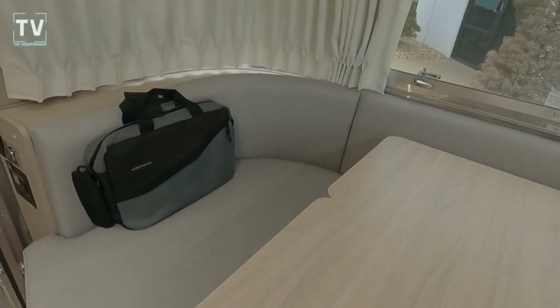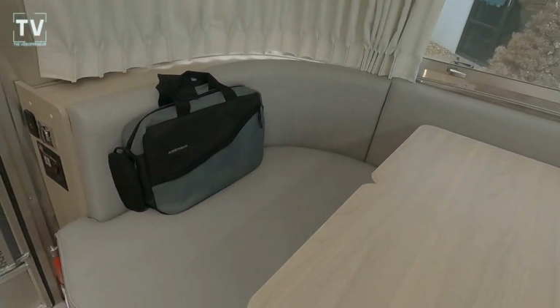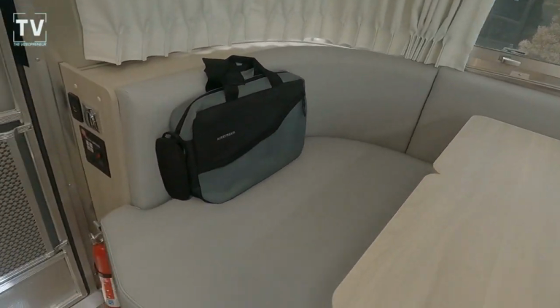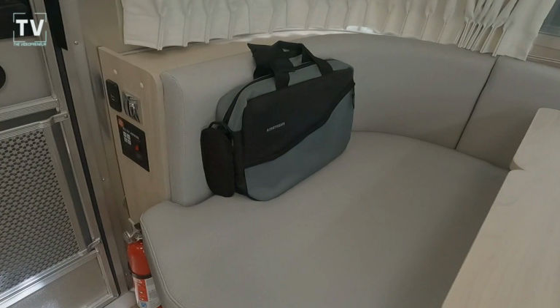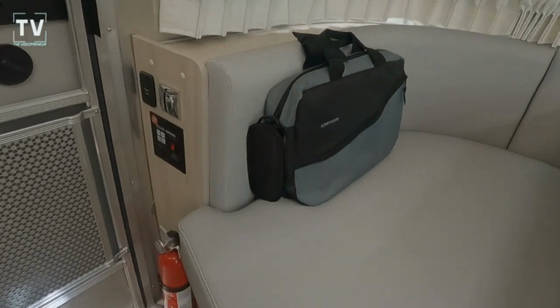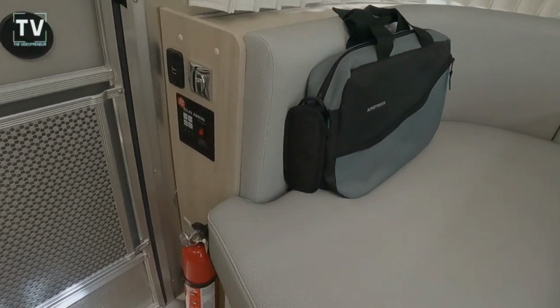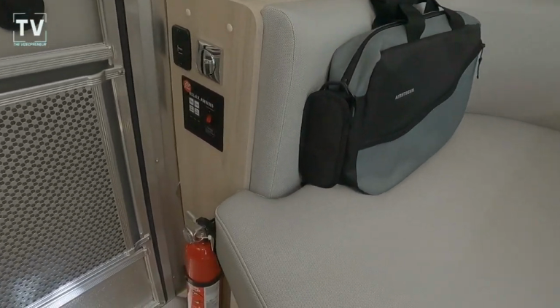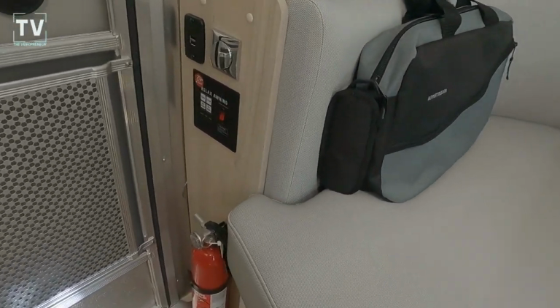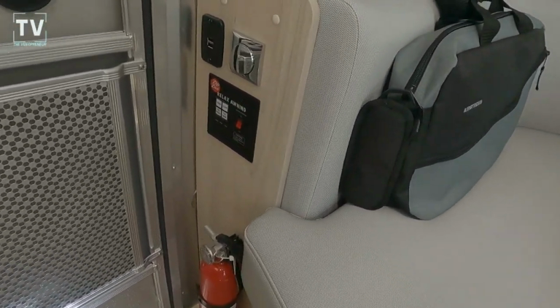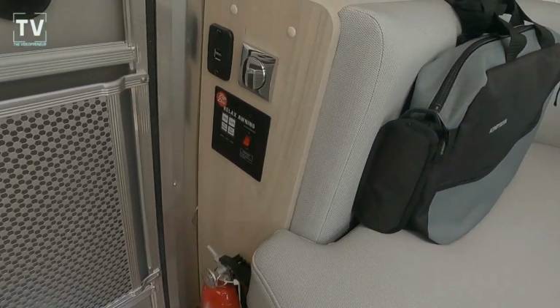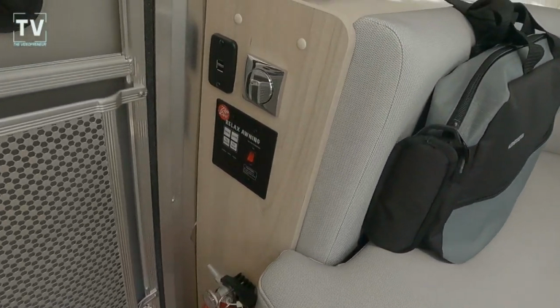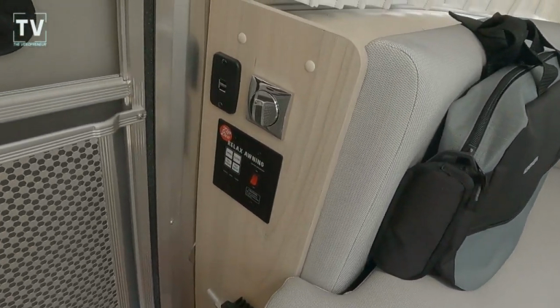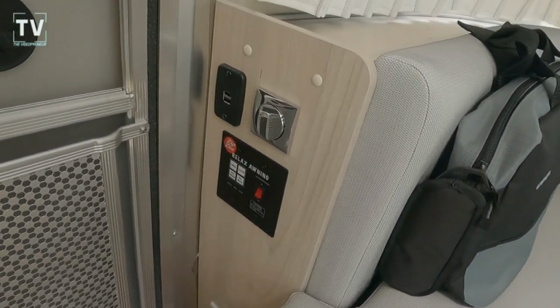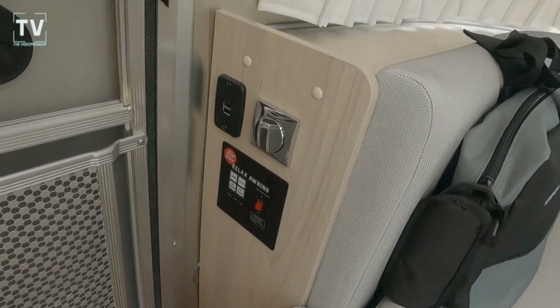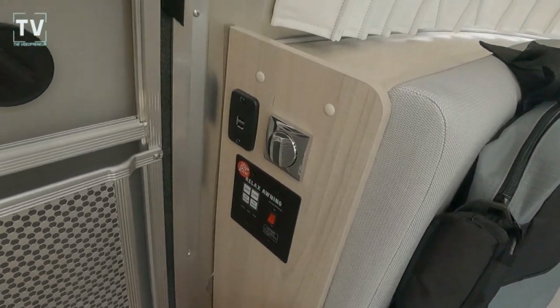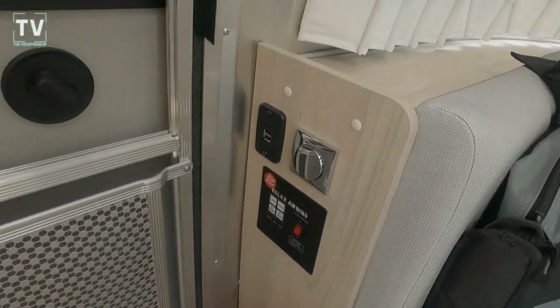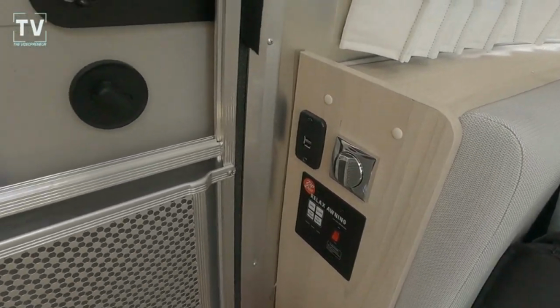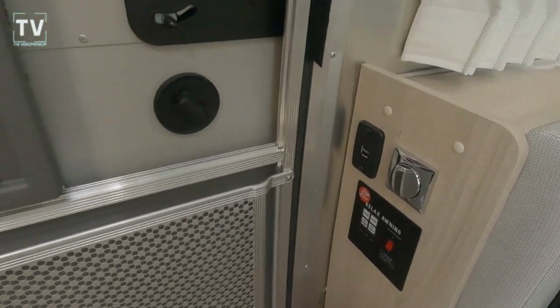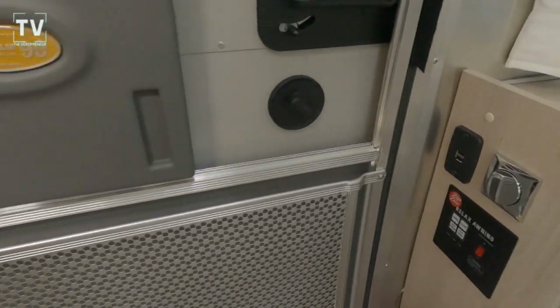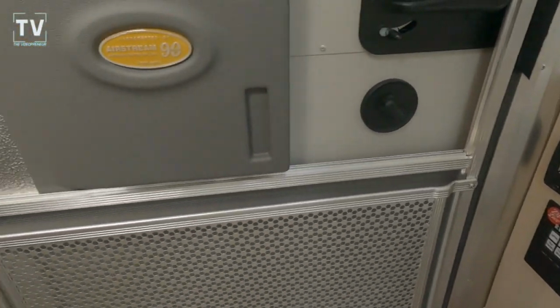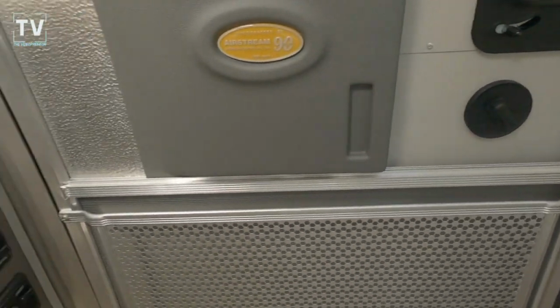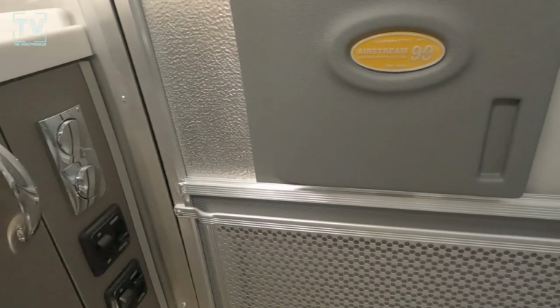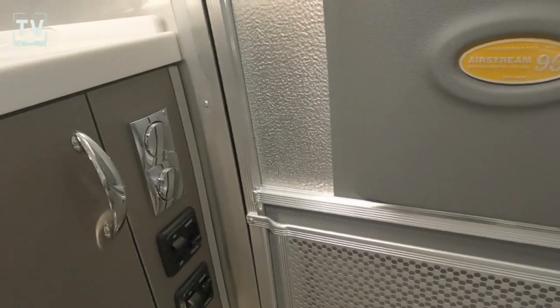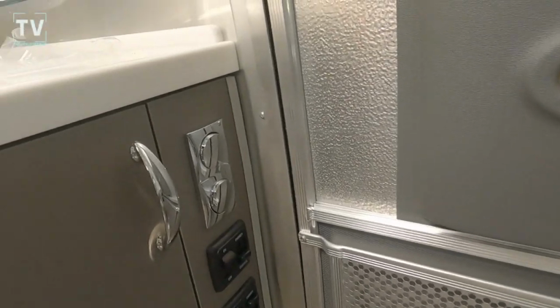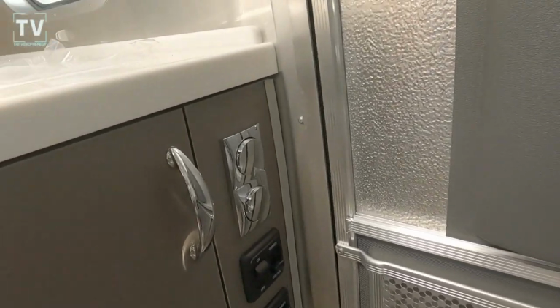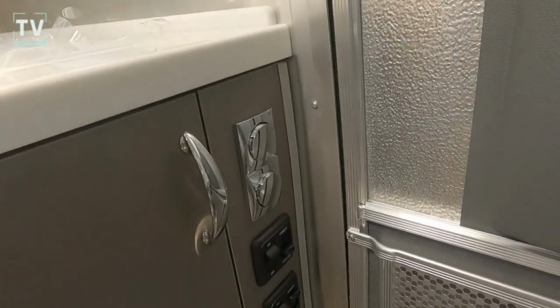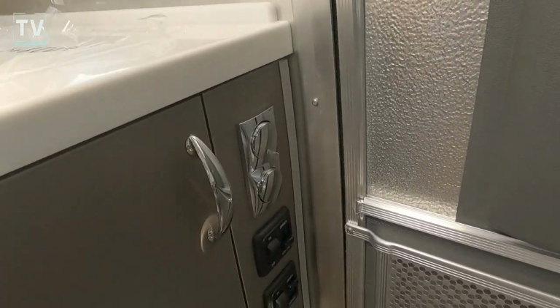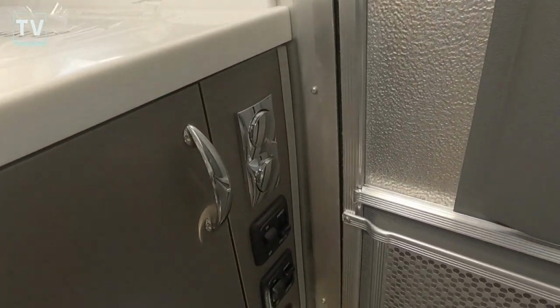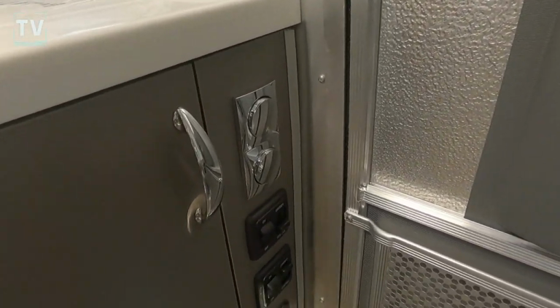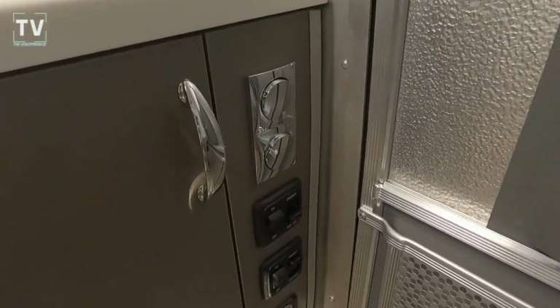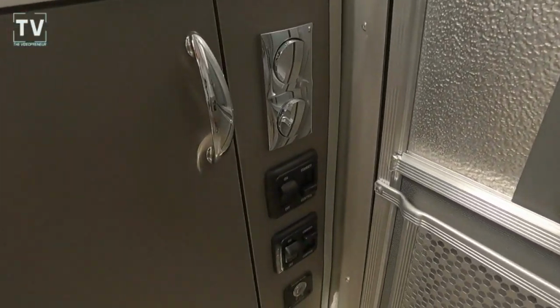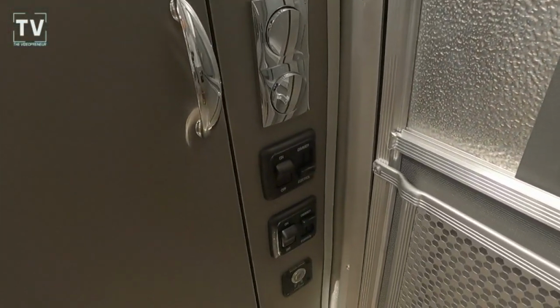Gross vehicle weight is 7,000 pounds. The unit base weight is 6,100 pounds, so you have a net carrying capacity of 1,200 pounds.